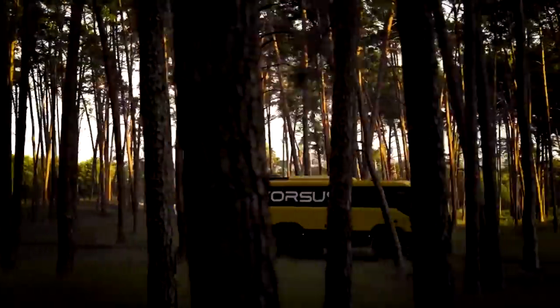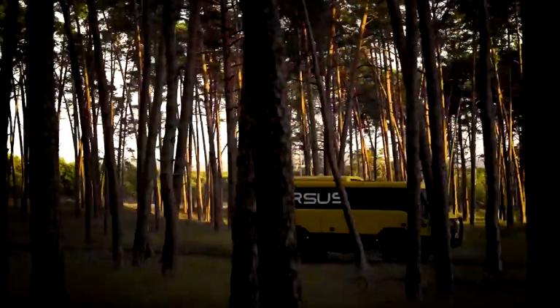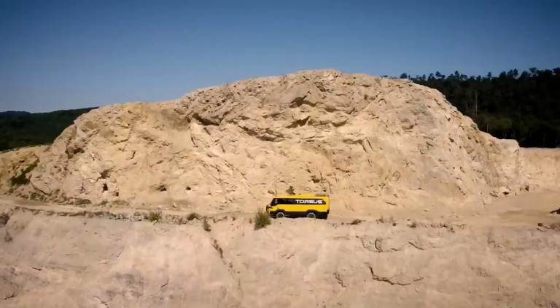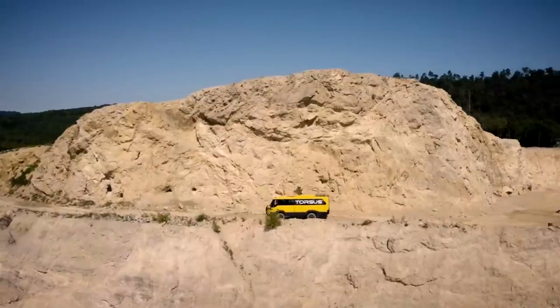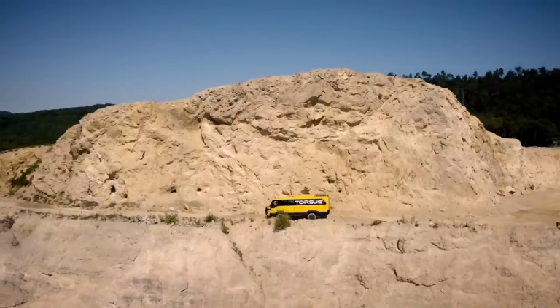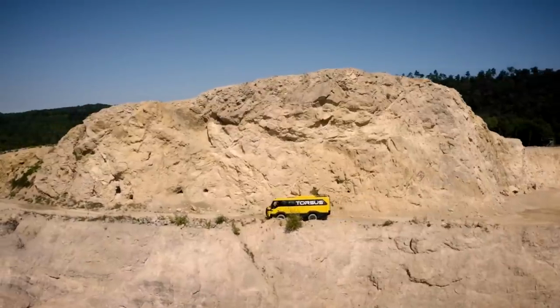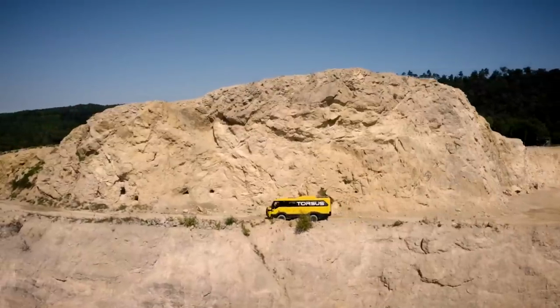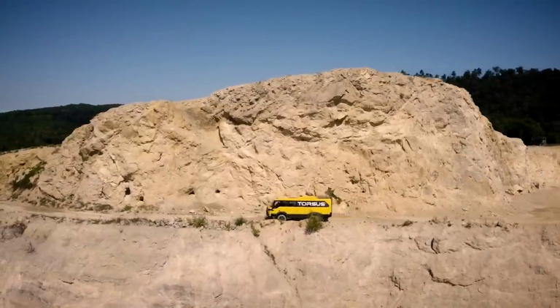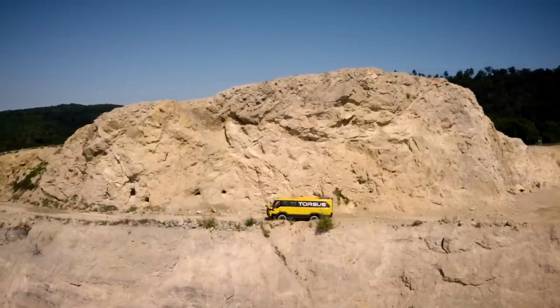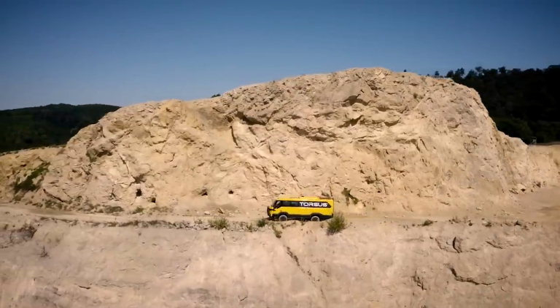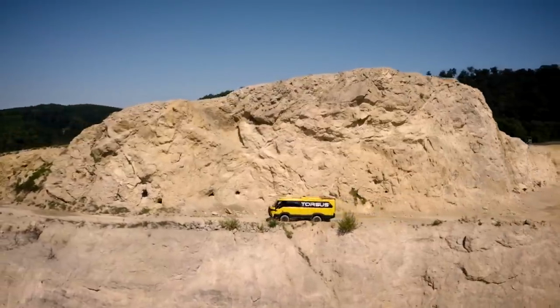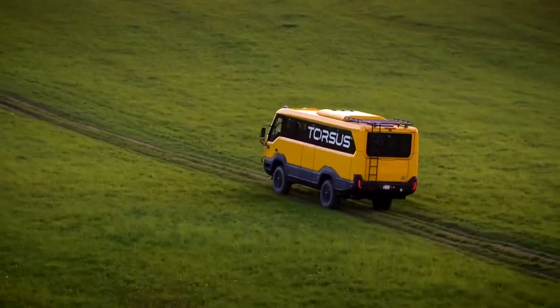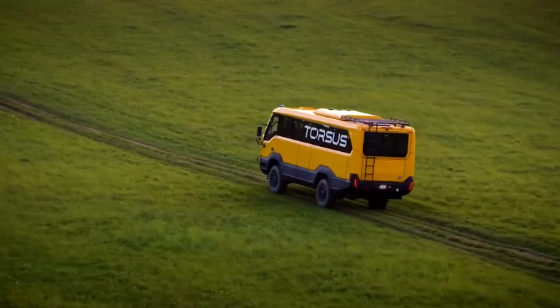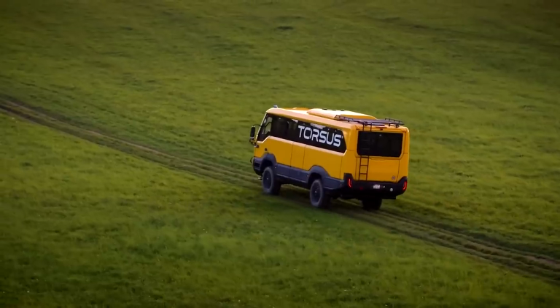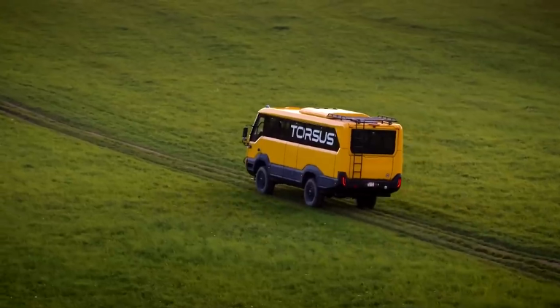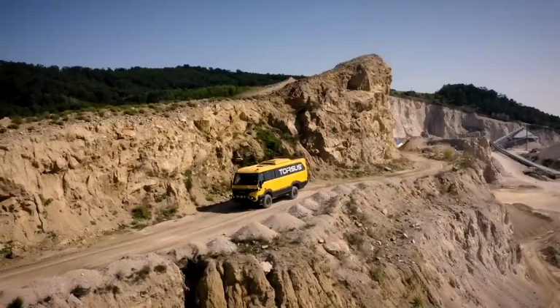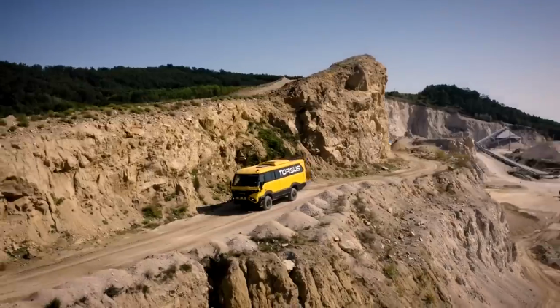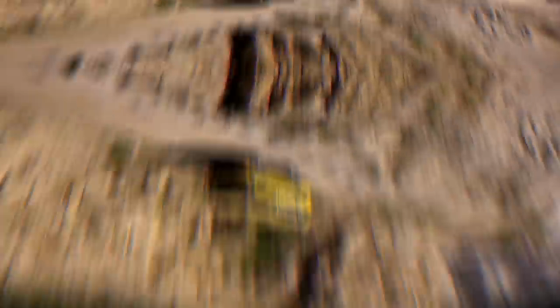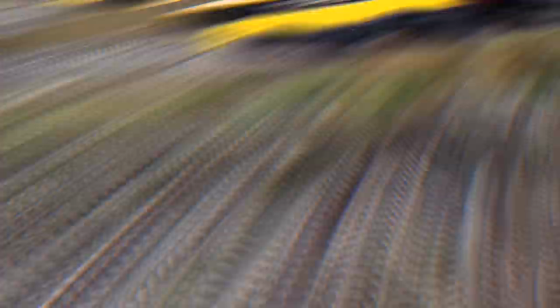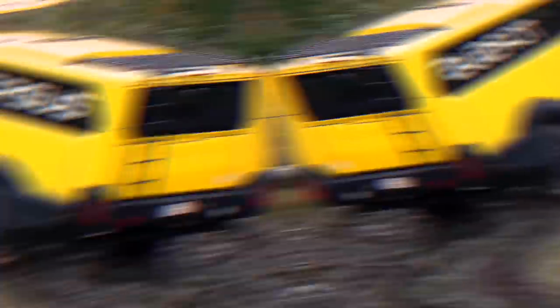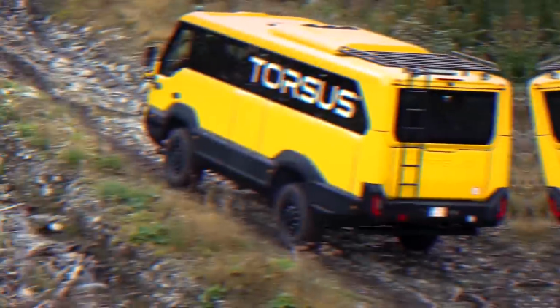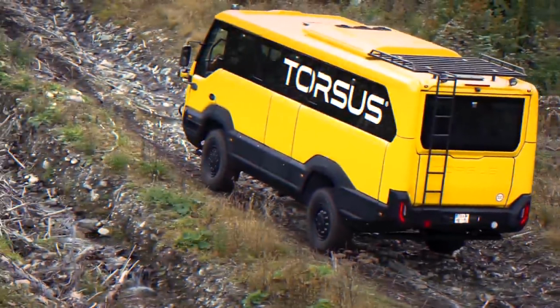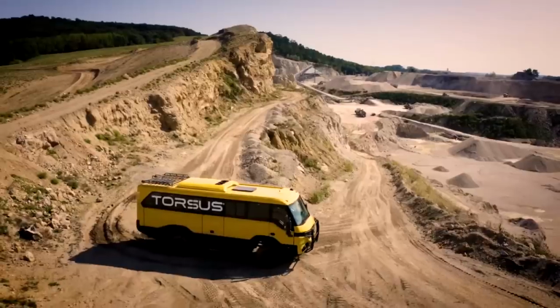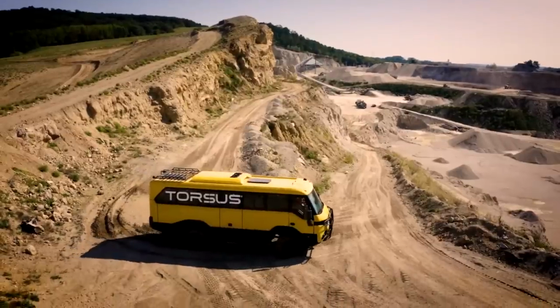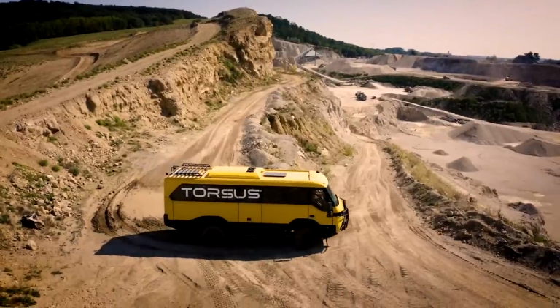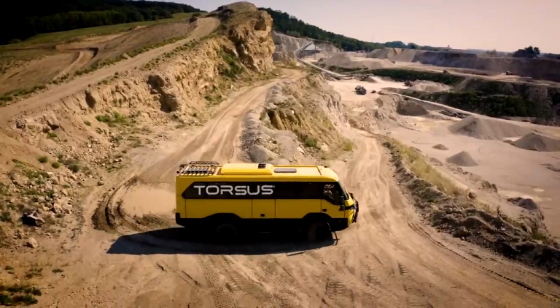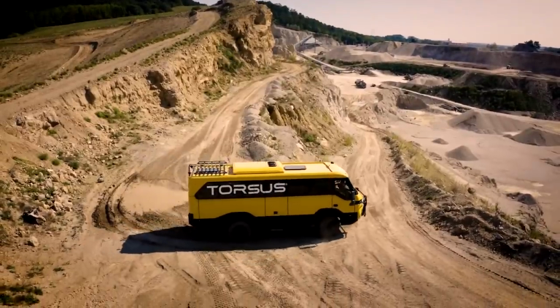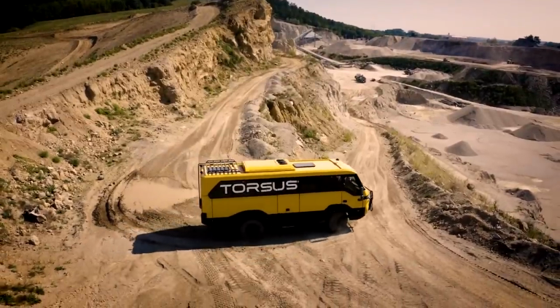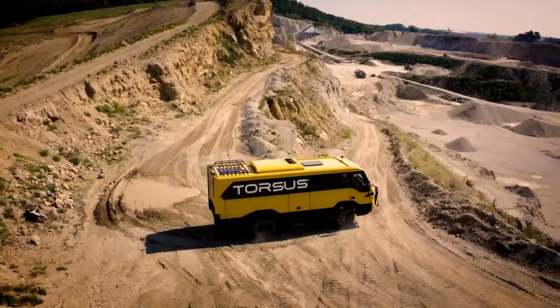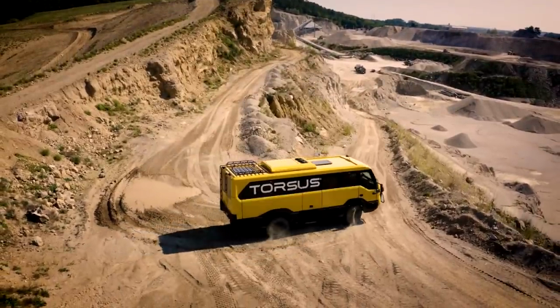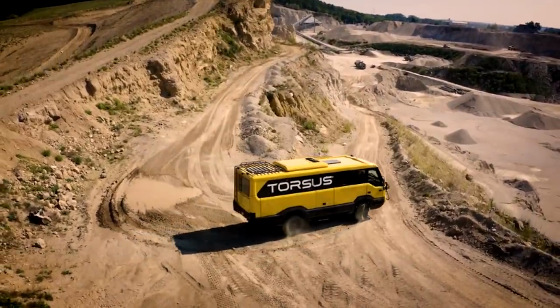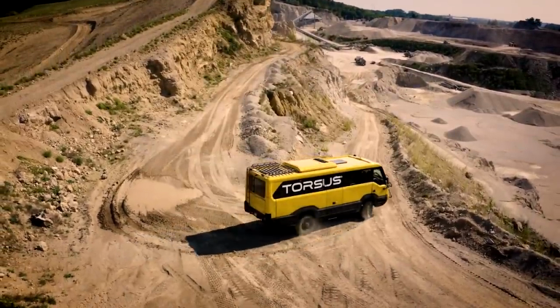Equipped with off-road wheels and Michelin off-road tires, no other bus can forge over rocks, gravel, snow, and mud like the Praetorian.